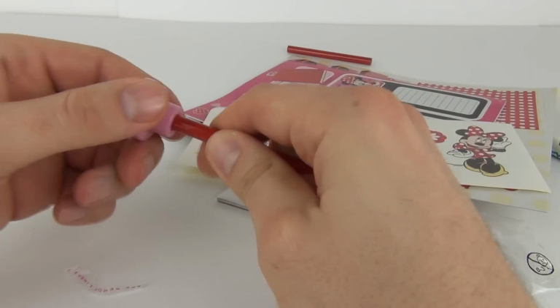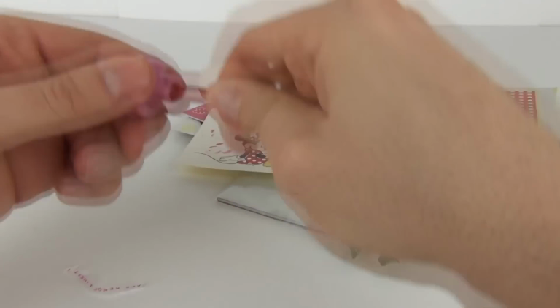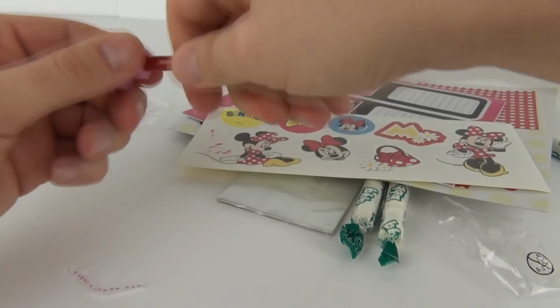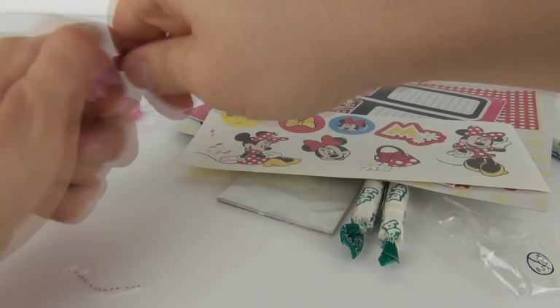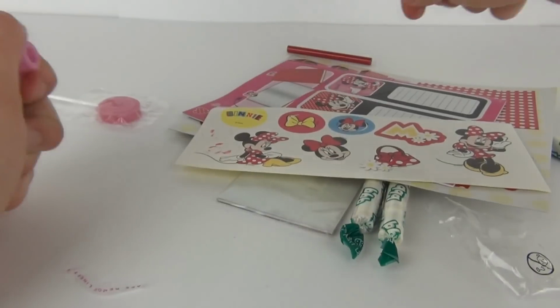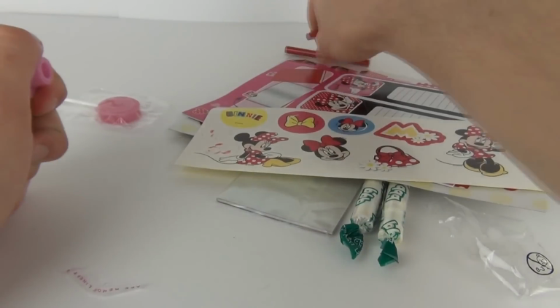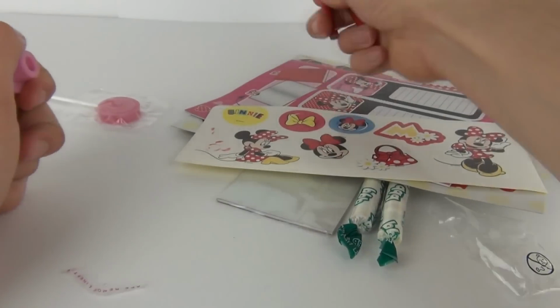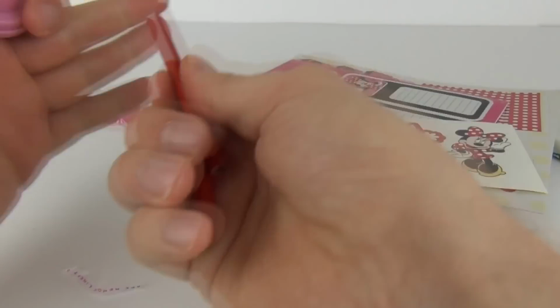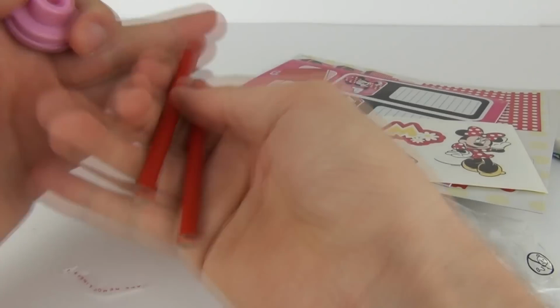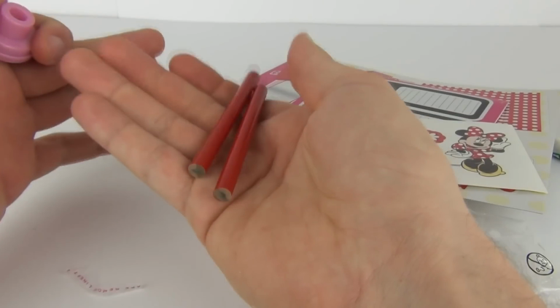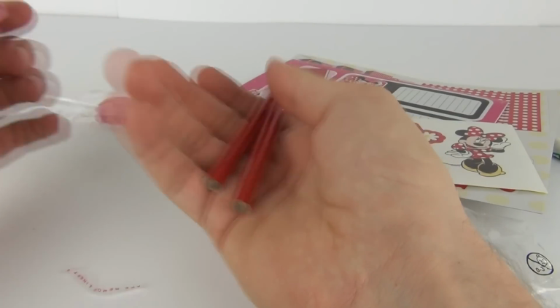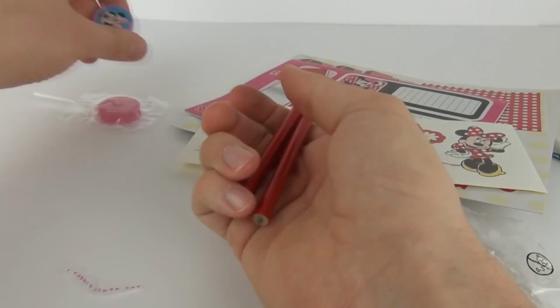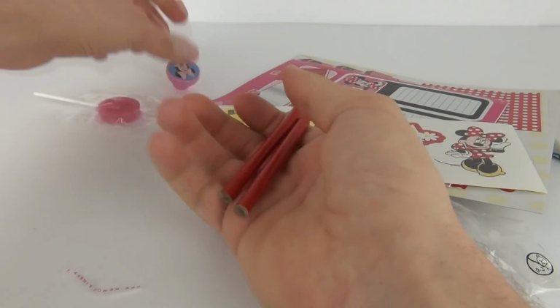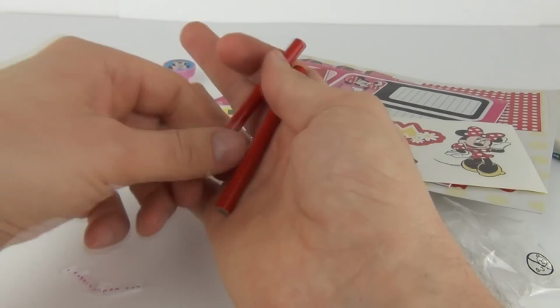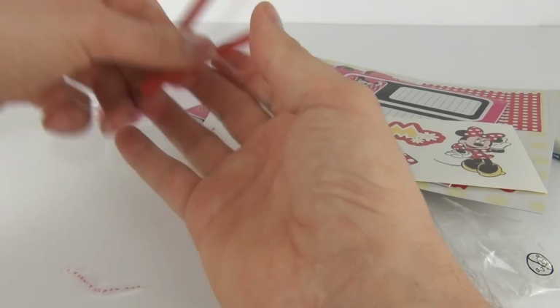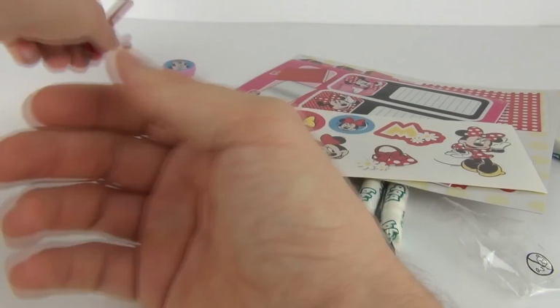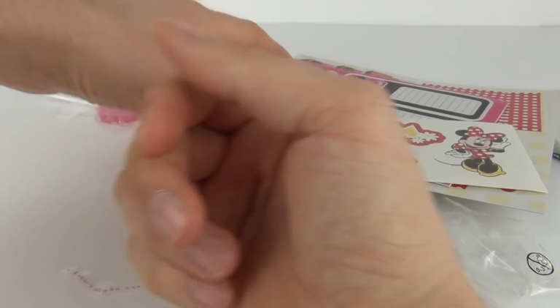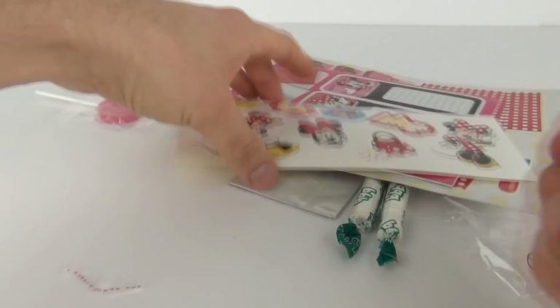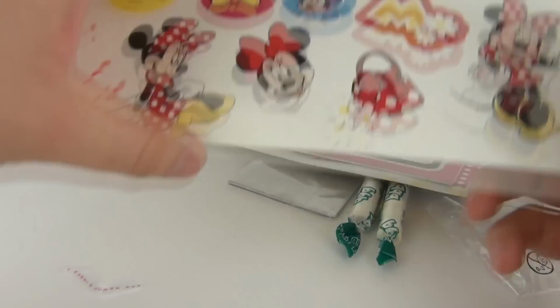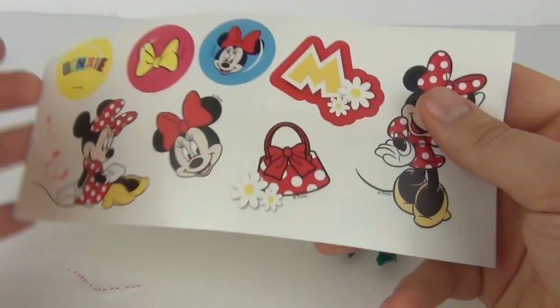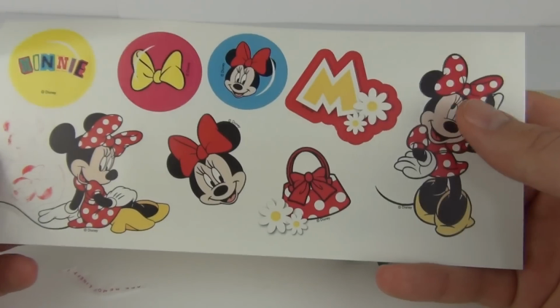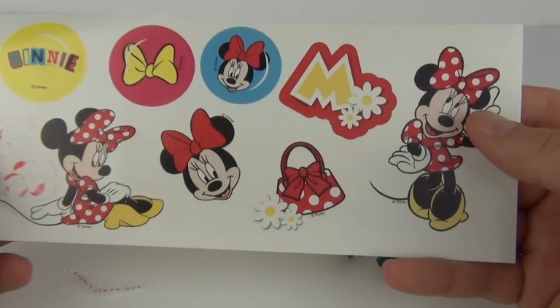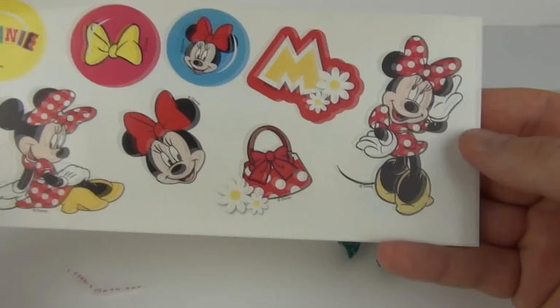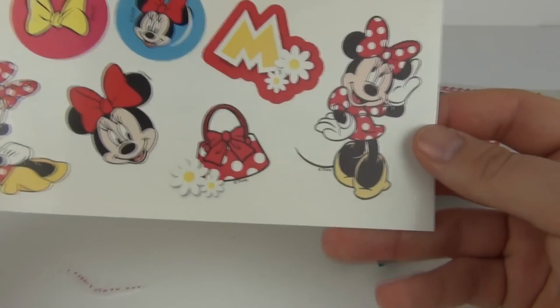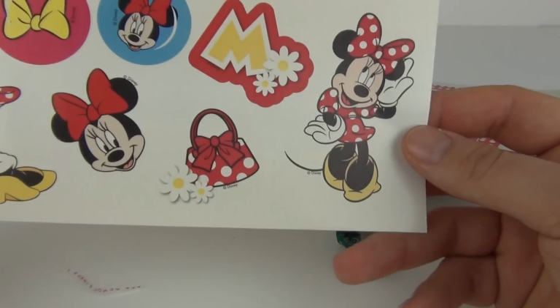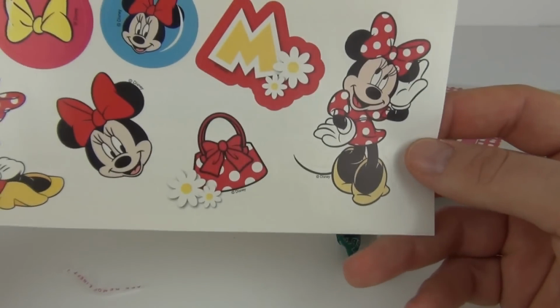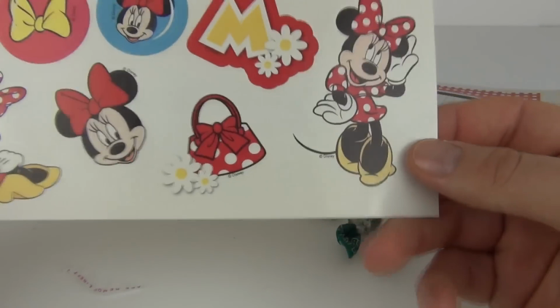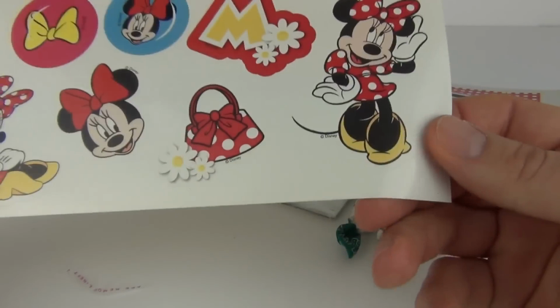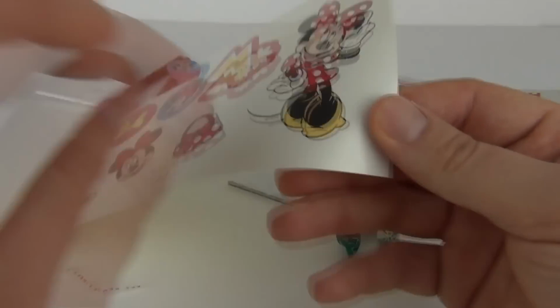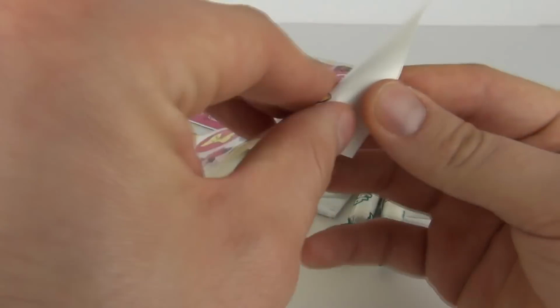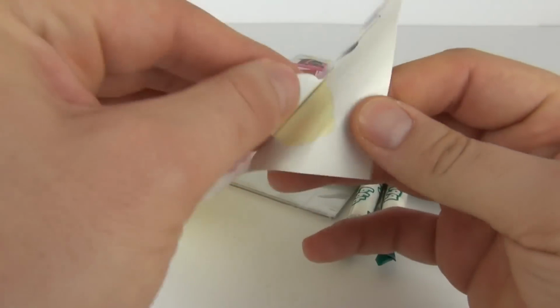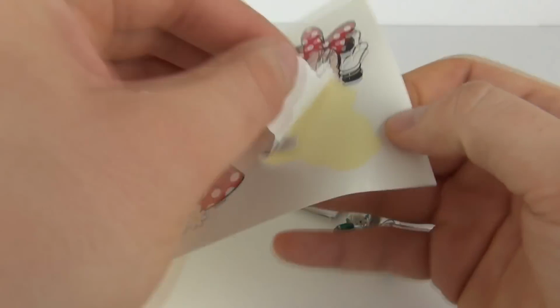We do get two of these pencils included inside. And we also get our stickers as well included — the Minnie Mouse stickers.